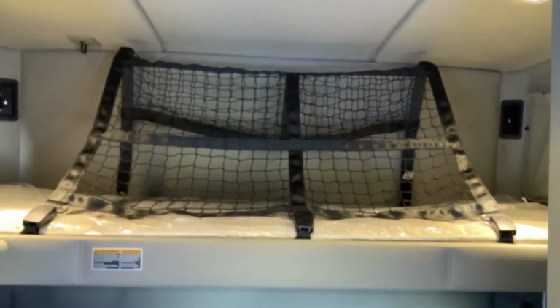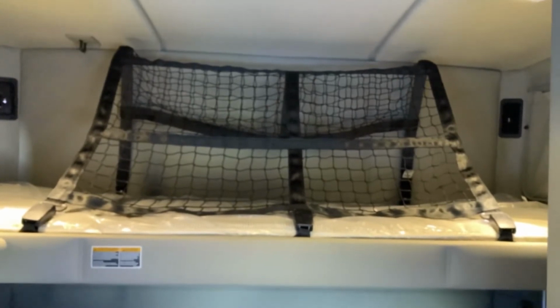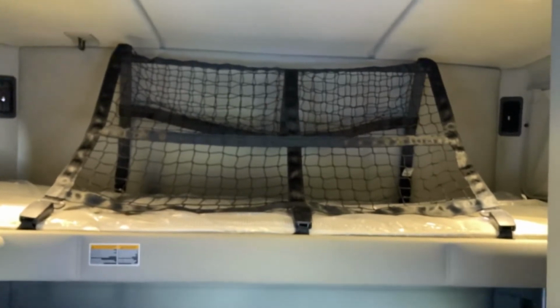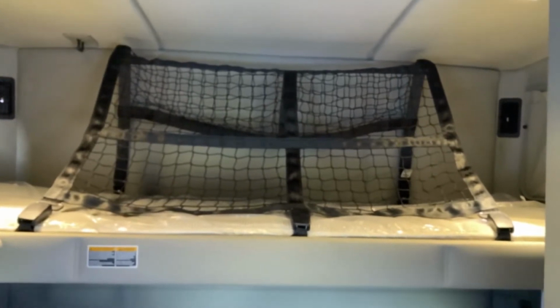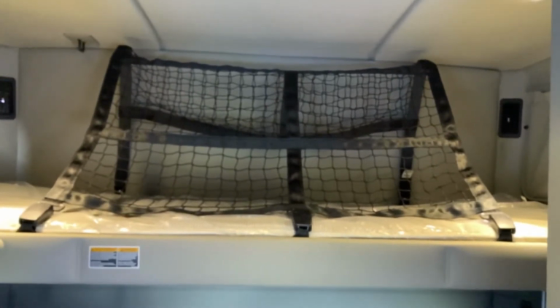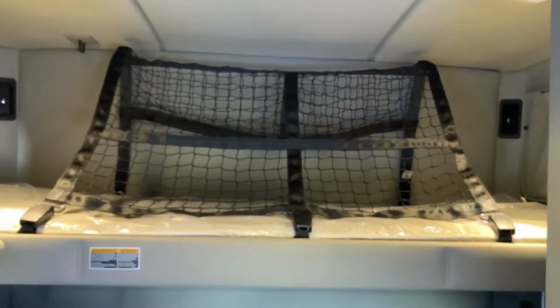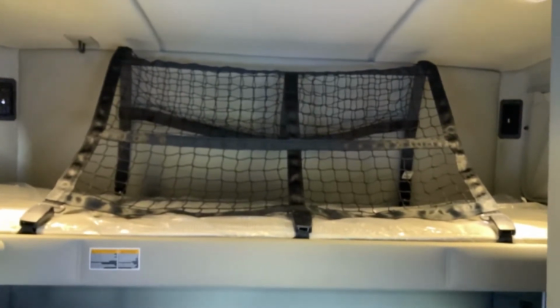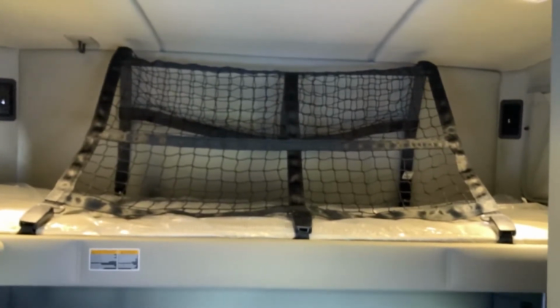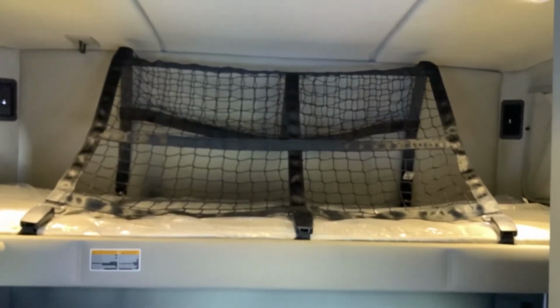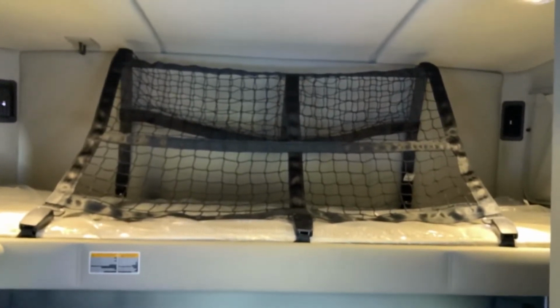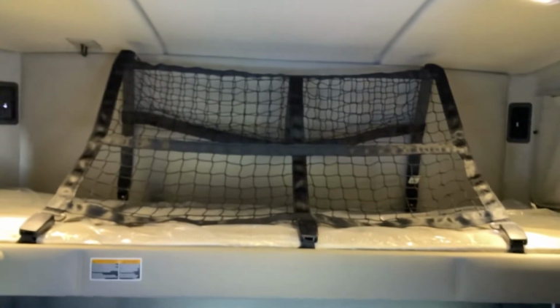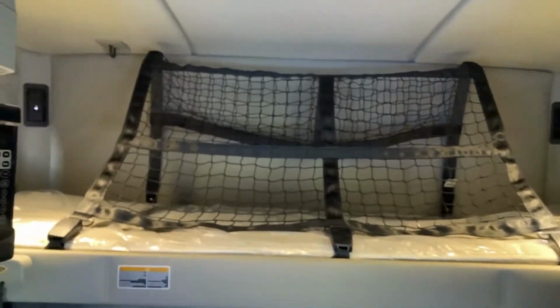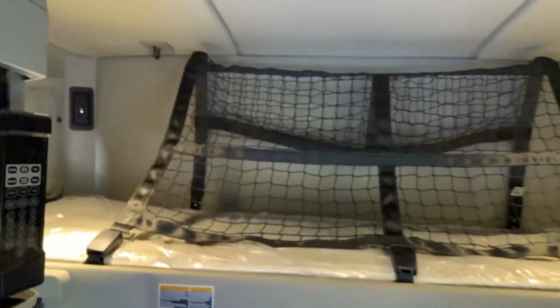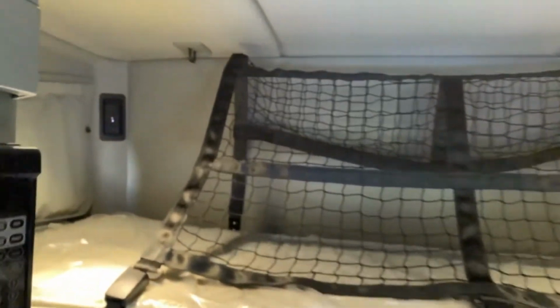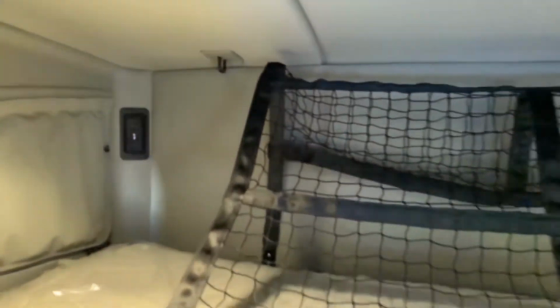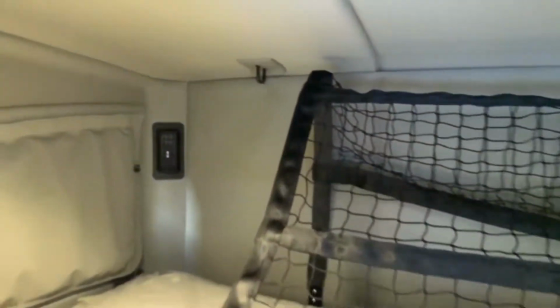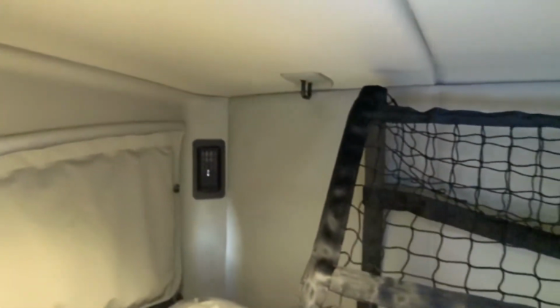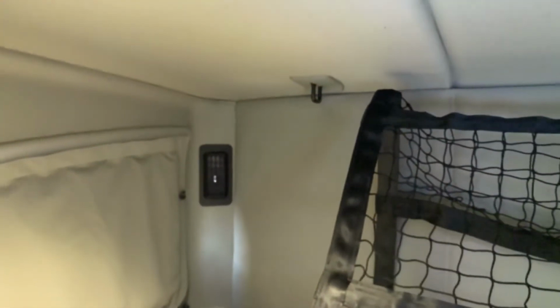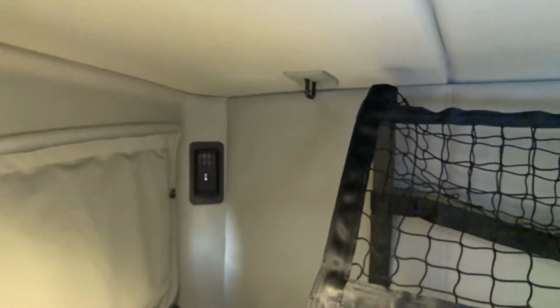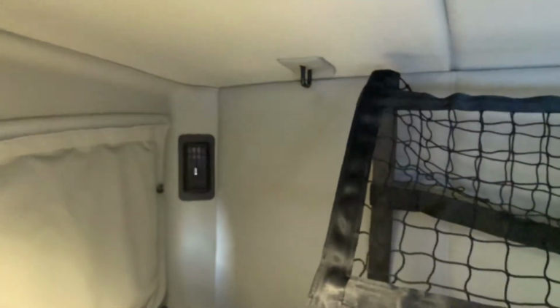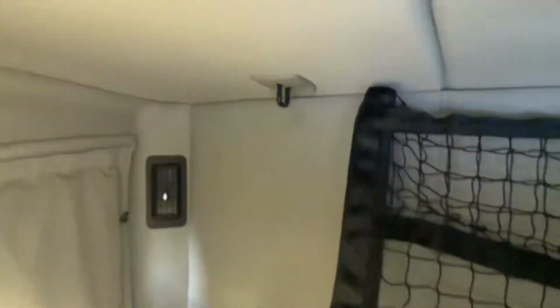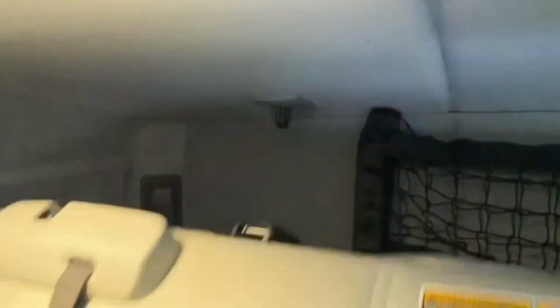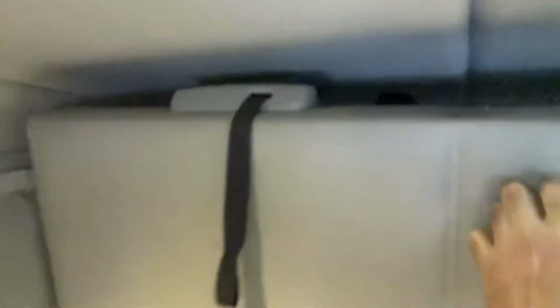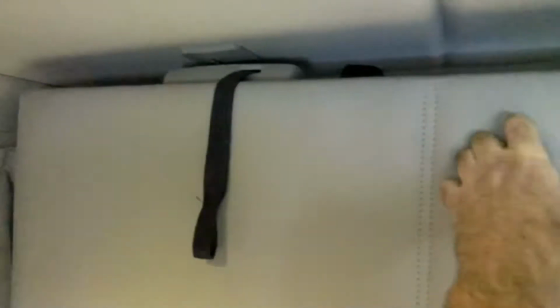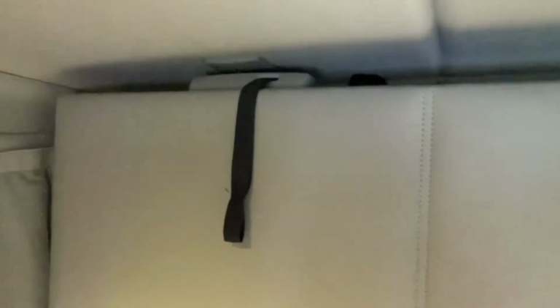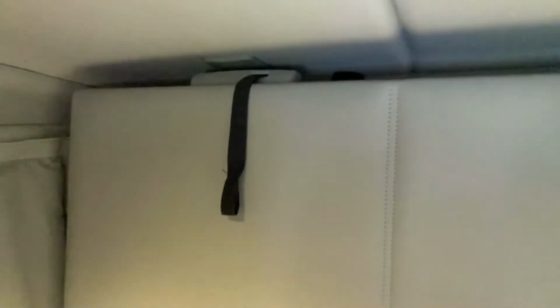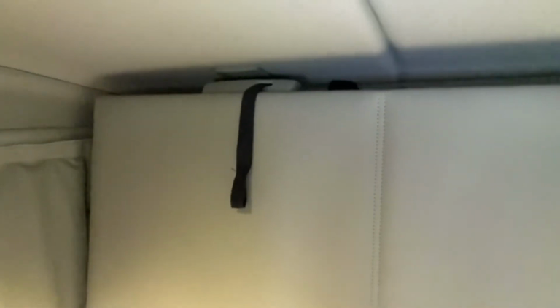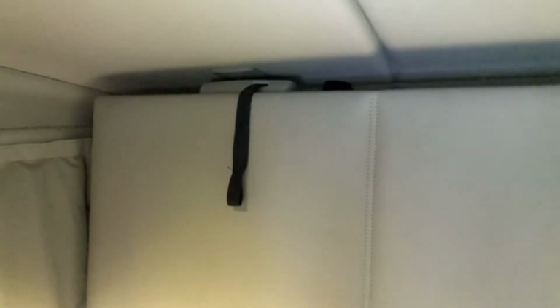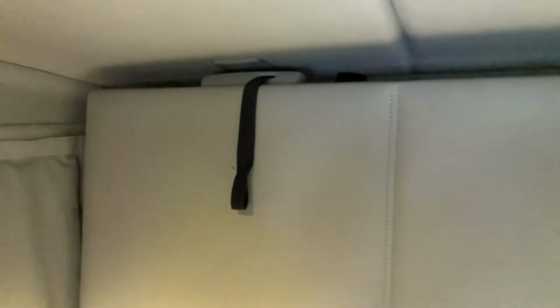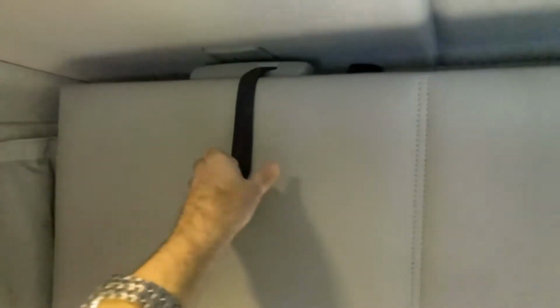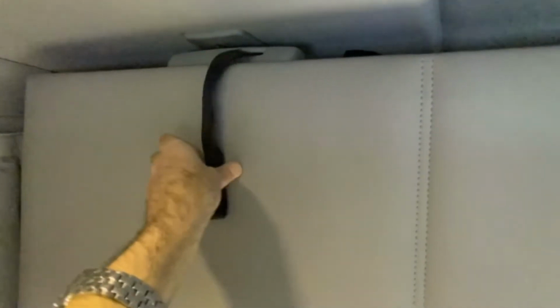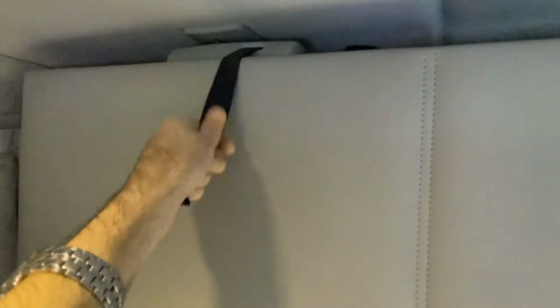The net has a structure built into it to keep it off the driver's body, and it easily secures by a clip up here at the top — so you just lift it up and lock it in. When you want to pull it down, you have this great easy-to-use rope to bring the bunk down.